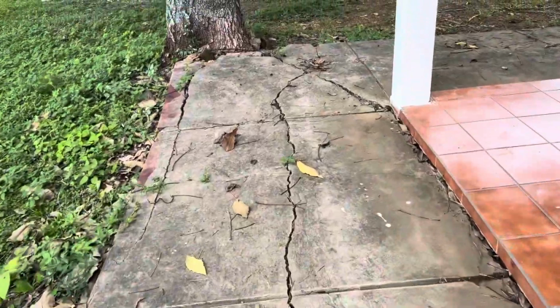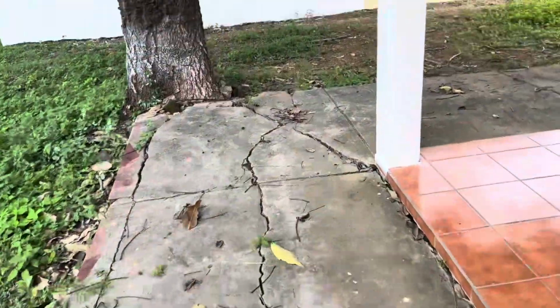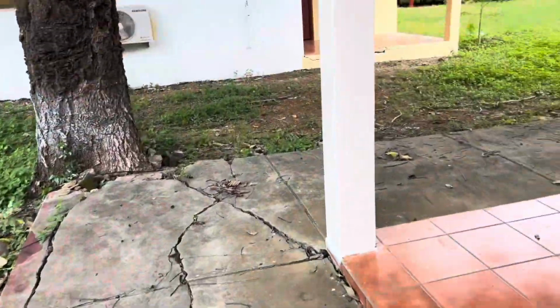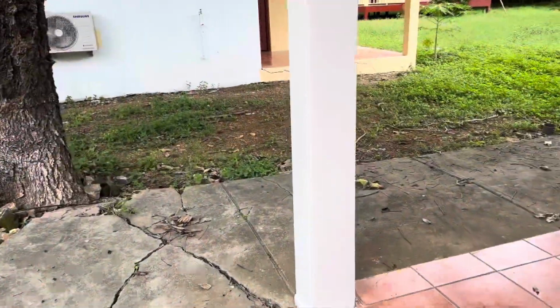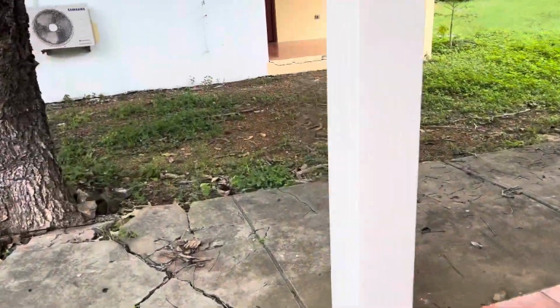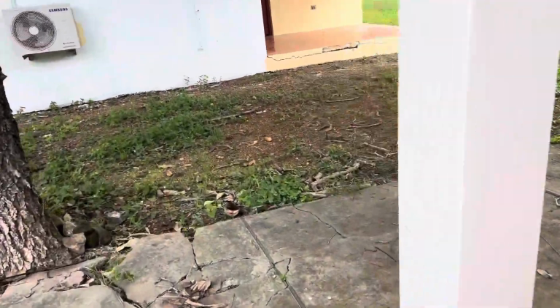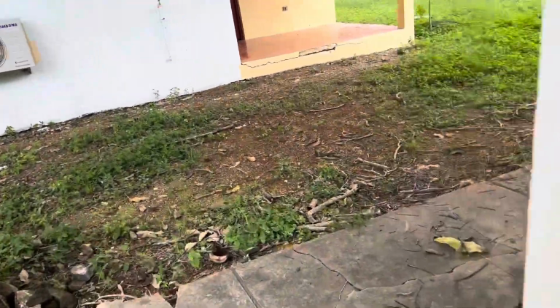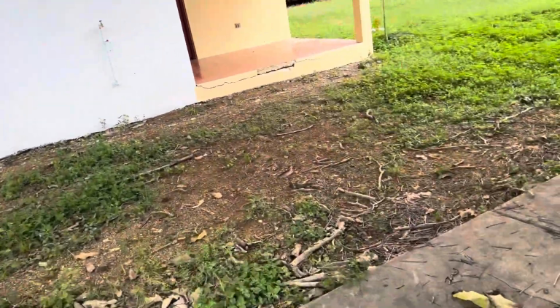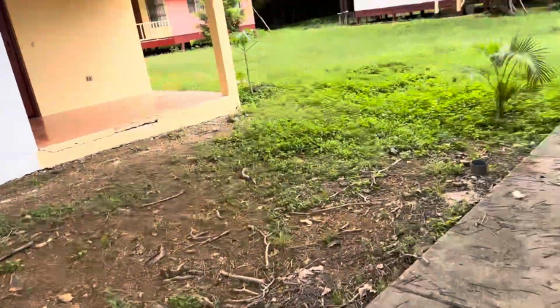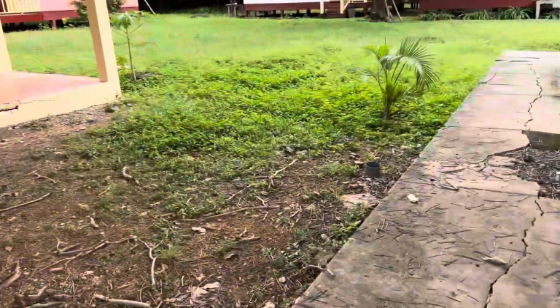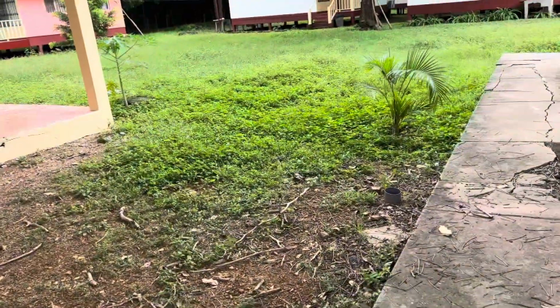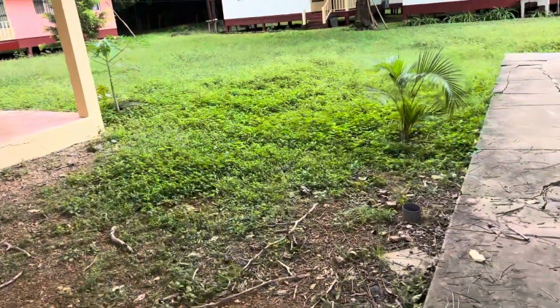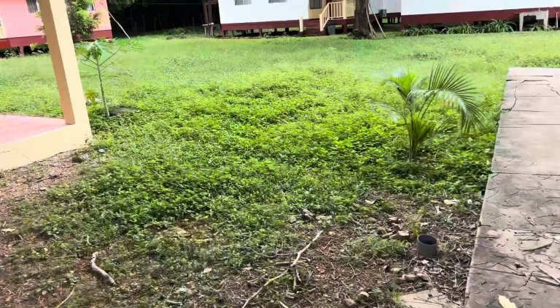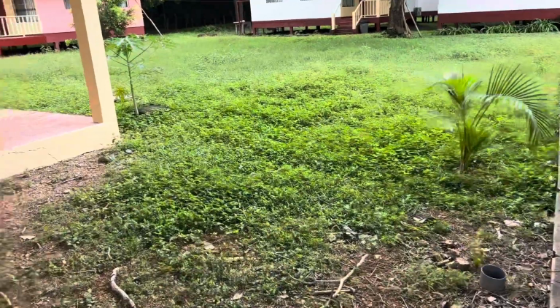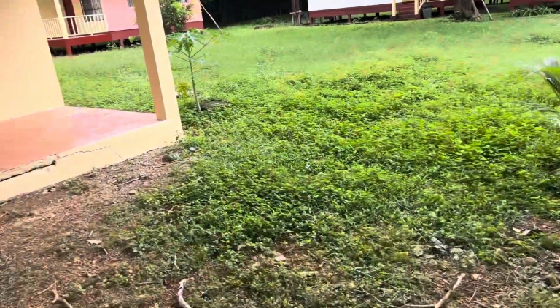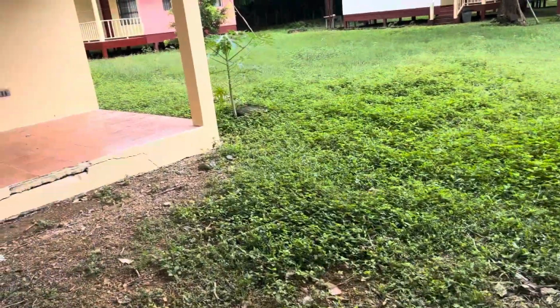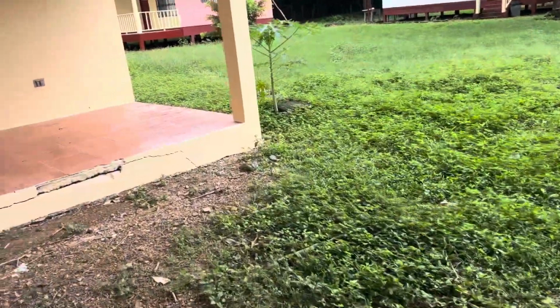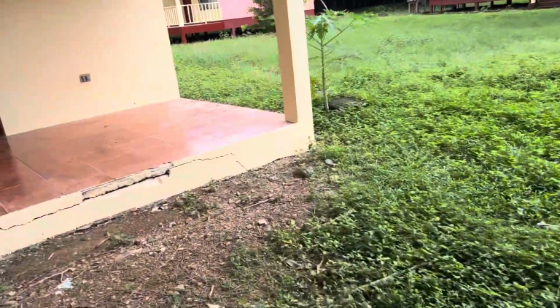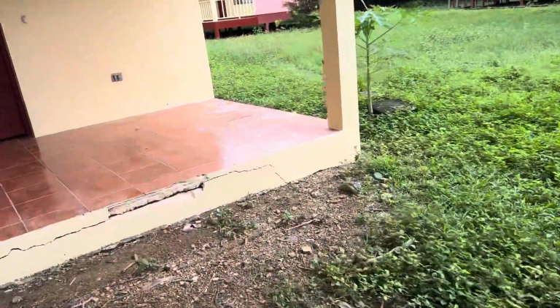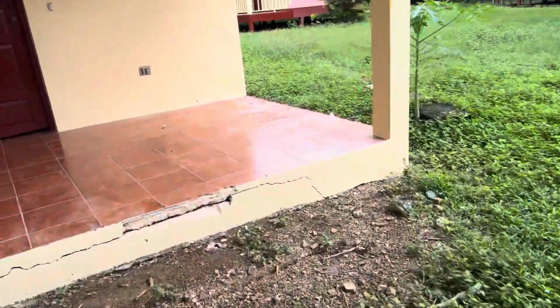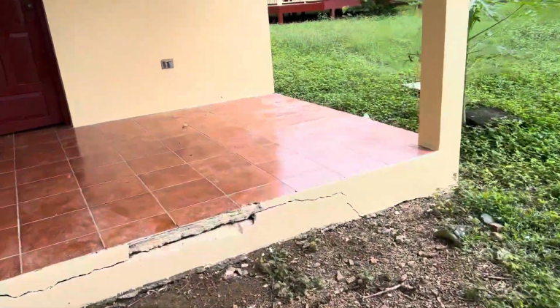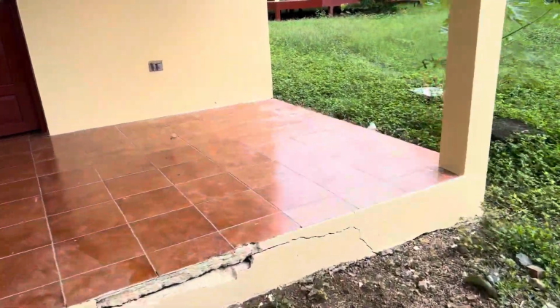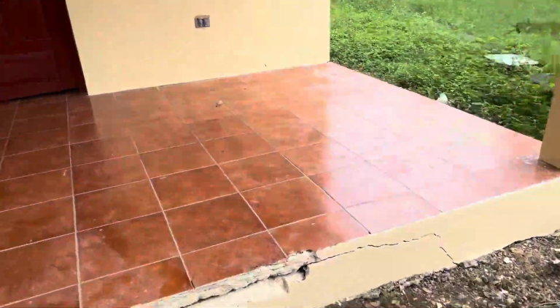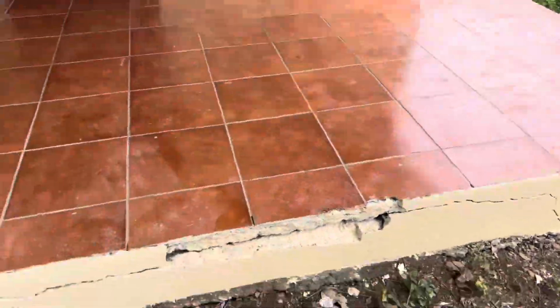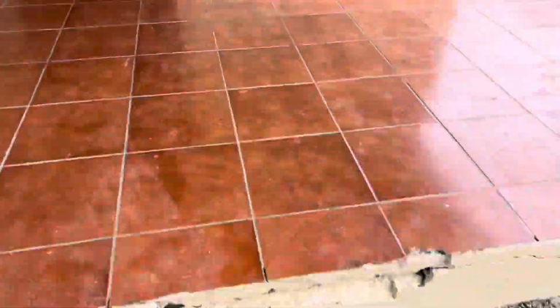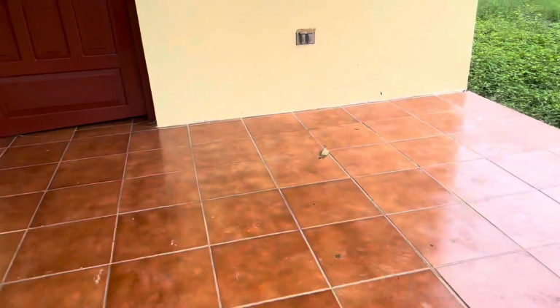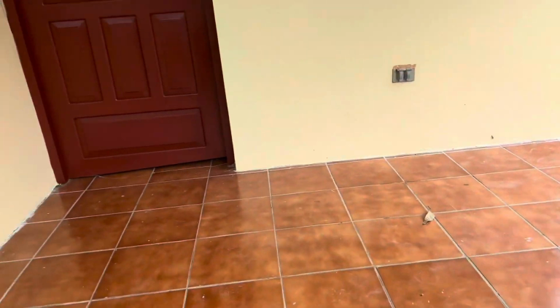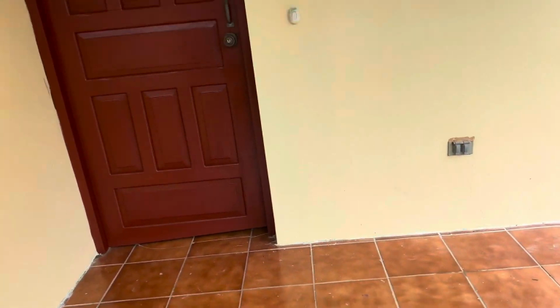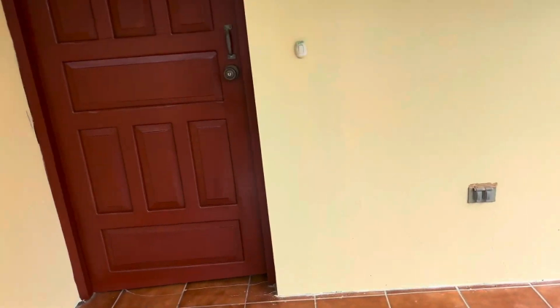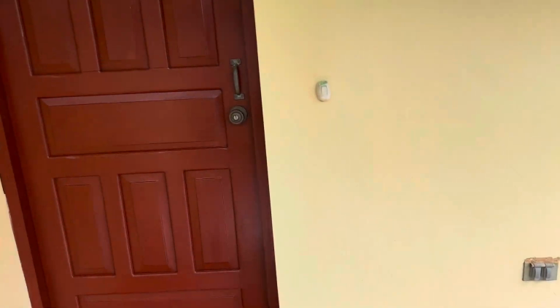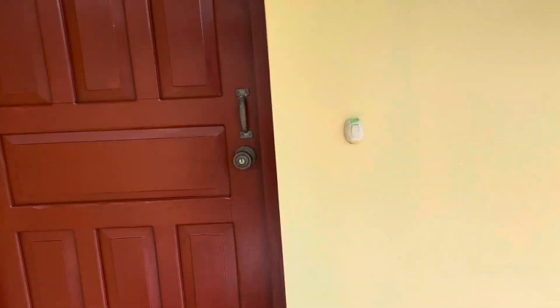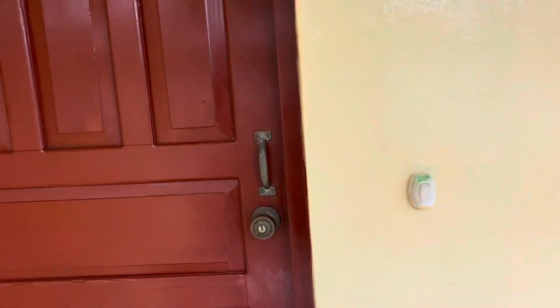You can see there are a lot of problems with the concrete. This area is low, and when the river floods there is some water that gets into this area. A lot of this needs some attention.